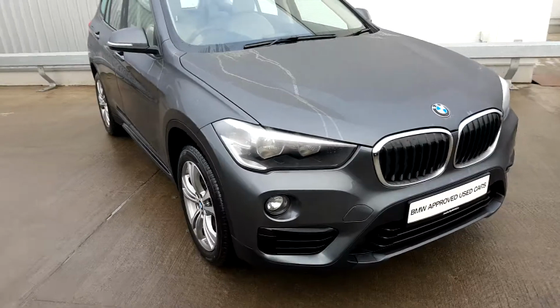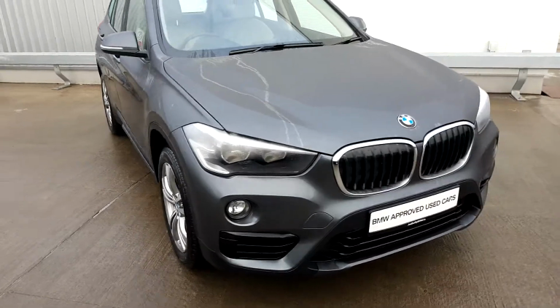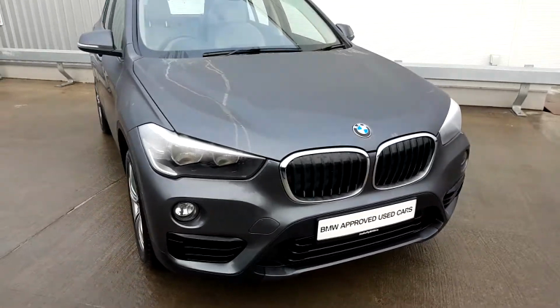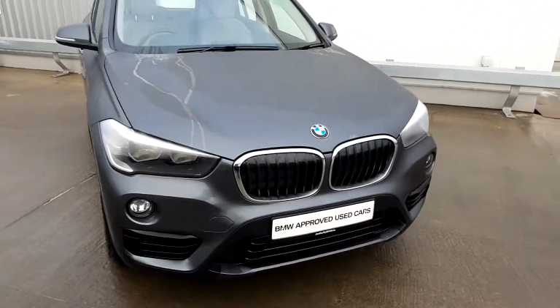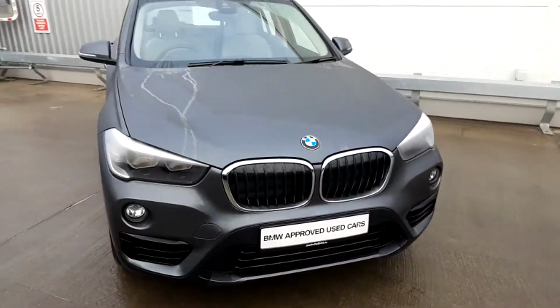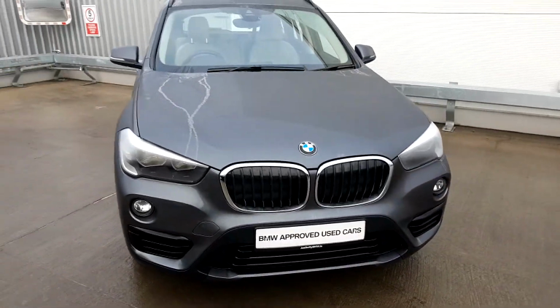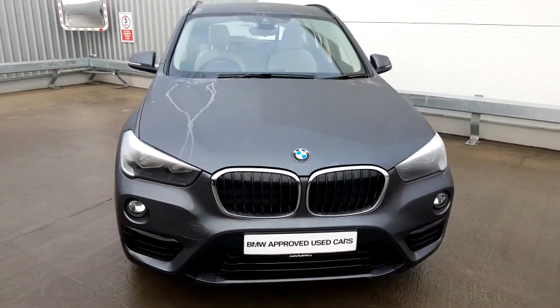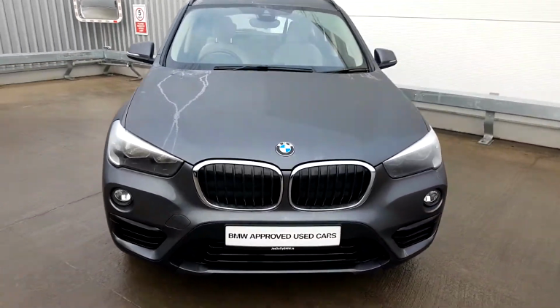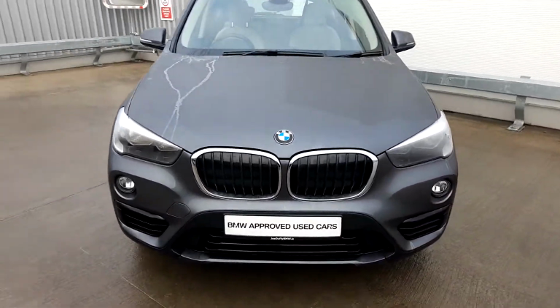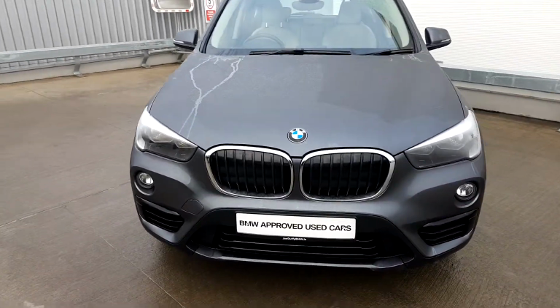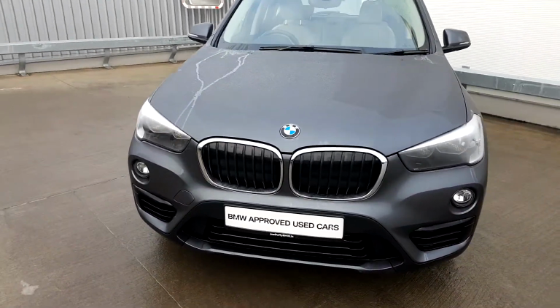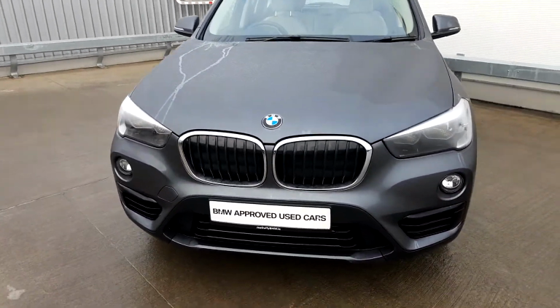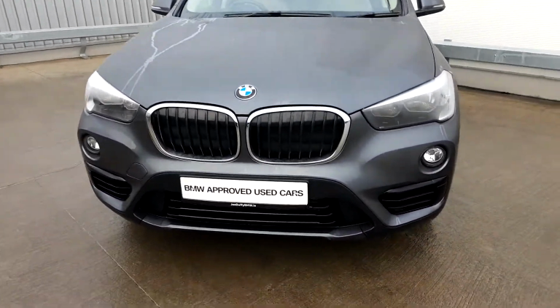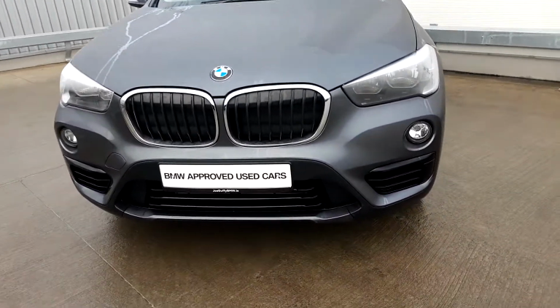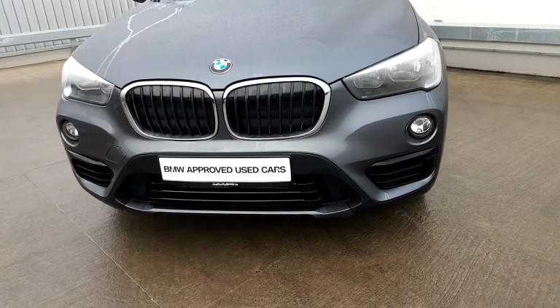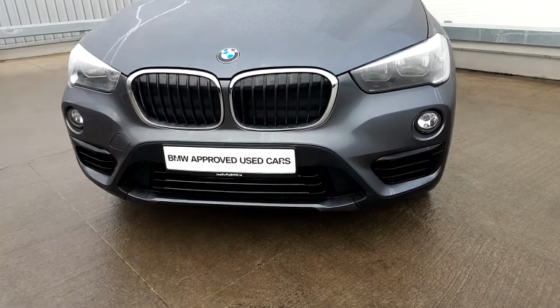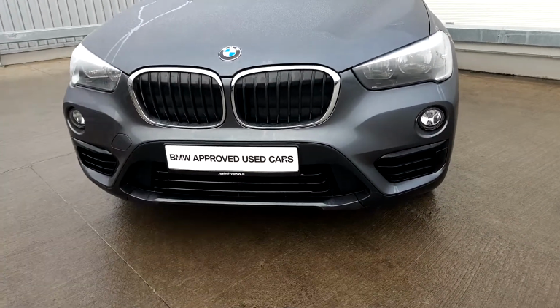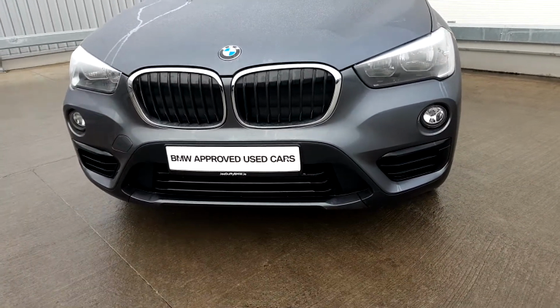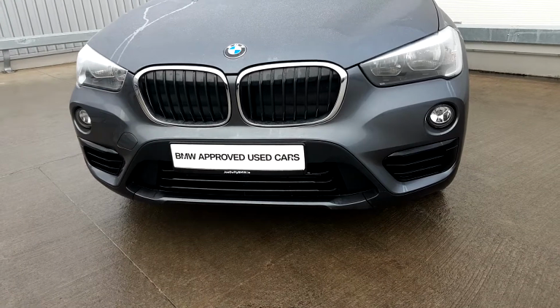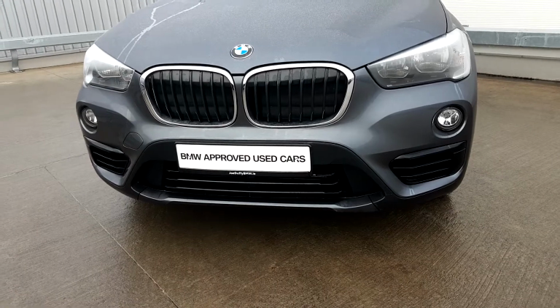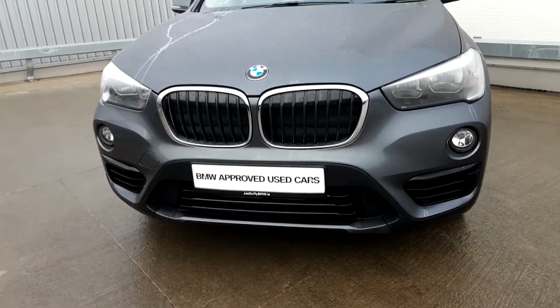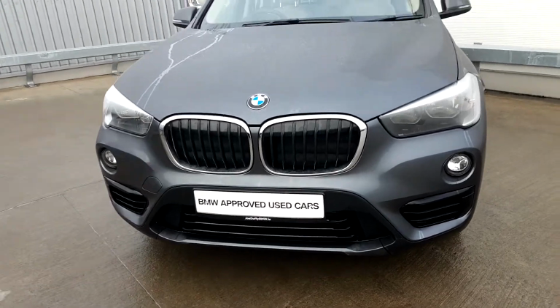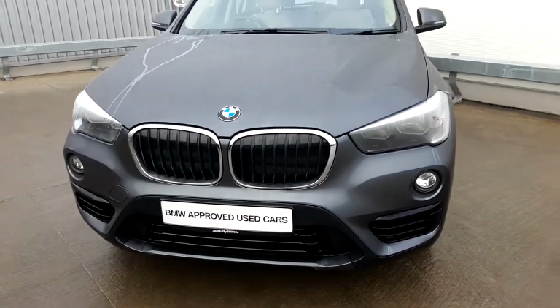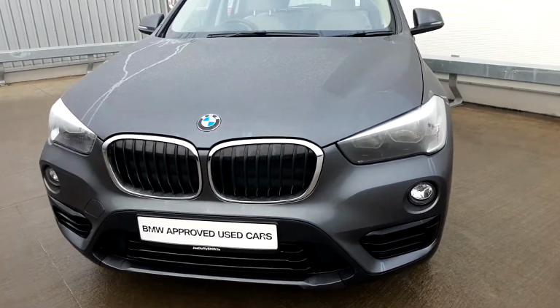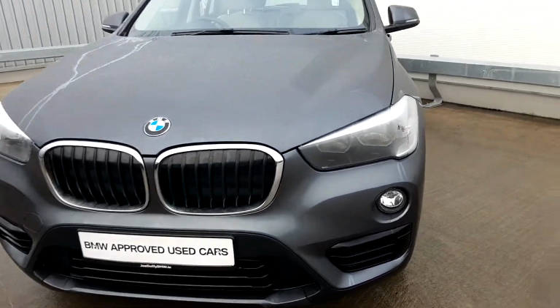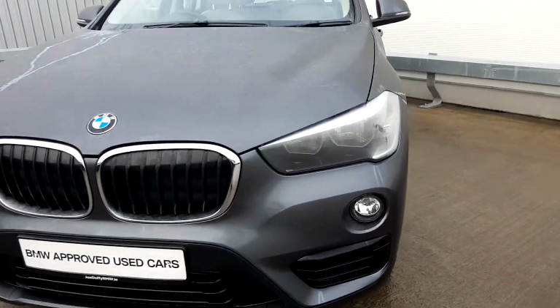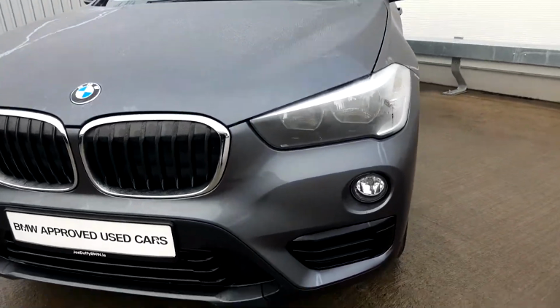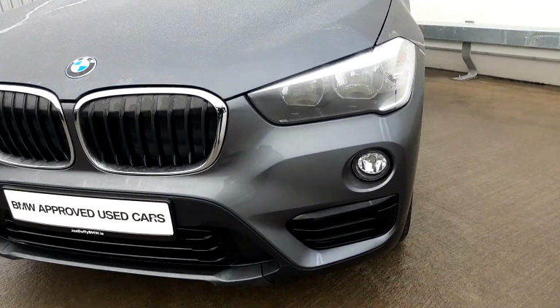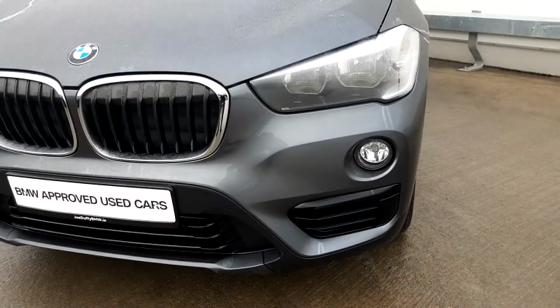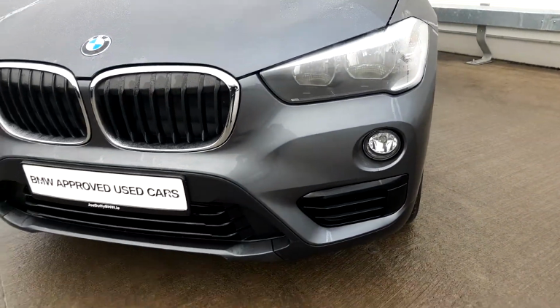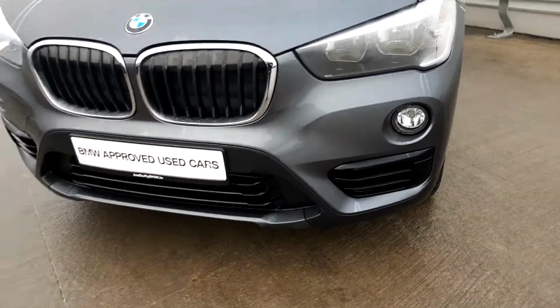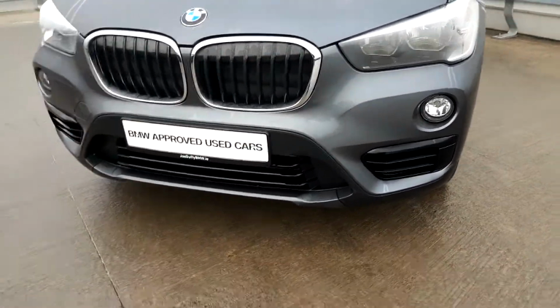Coming around to the front of the car, the first thing you notice is the lovely kidney grills at the front — a signature of any BMW. Then you have the bottom fog lights, the headlamps, and the LED daytime running lights.